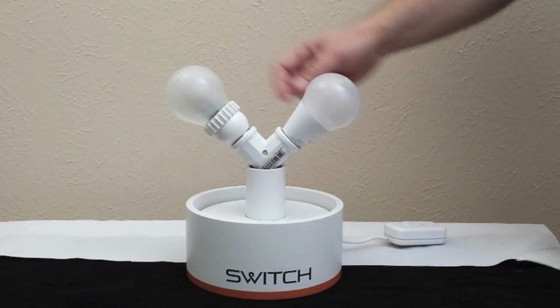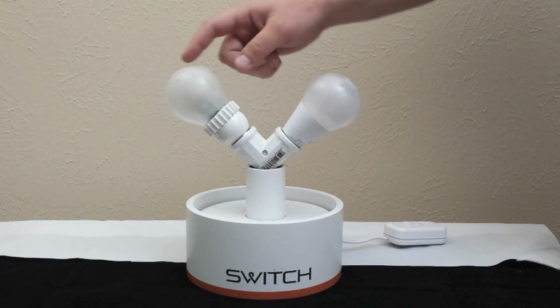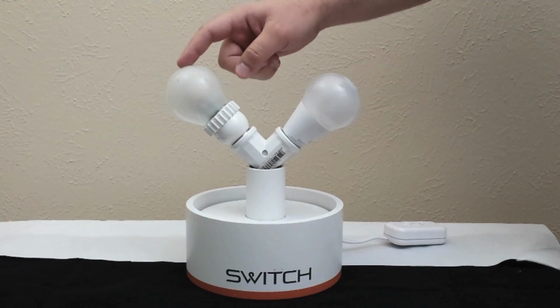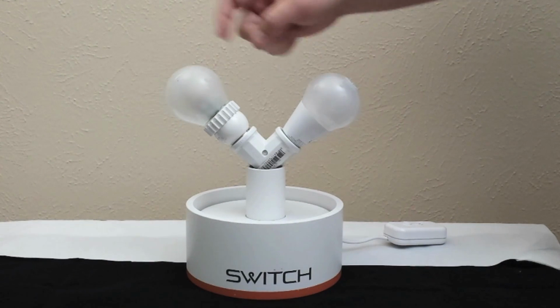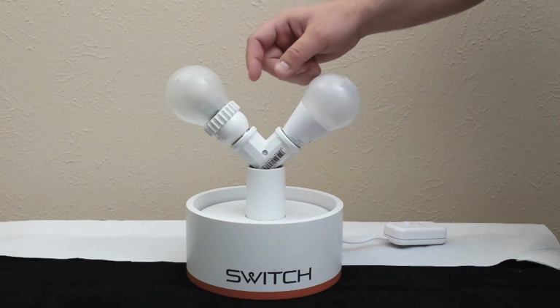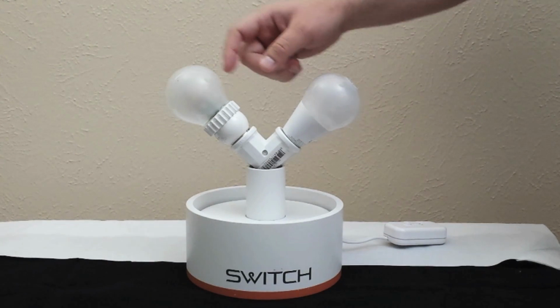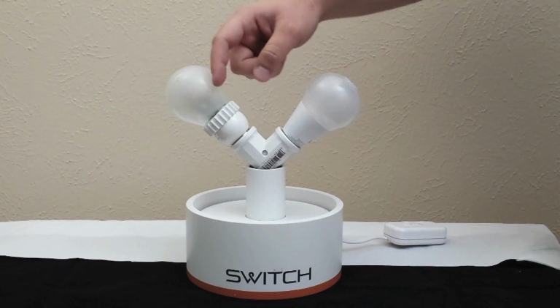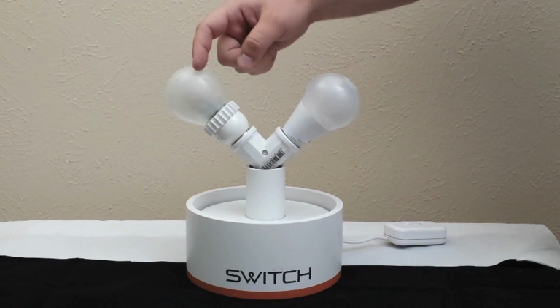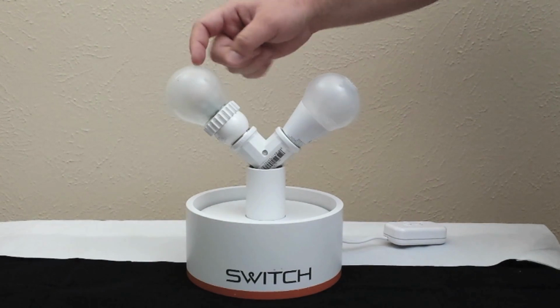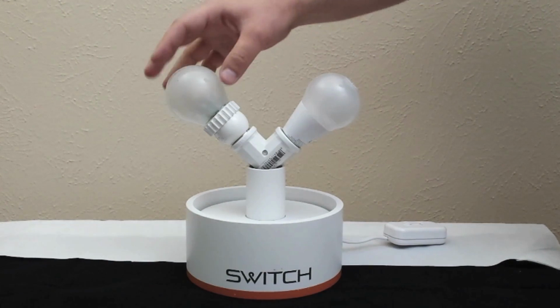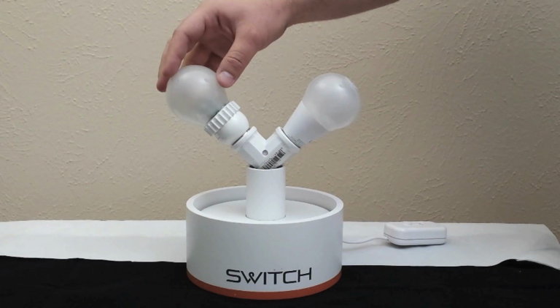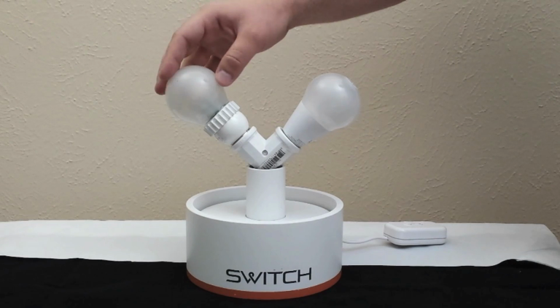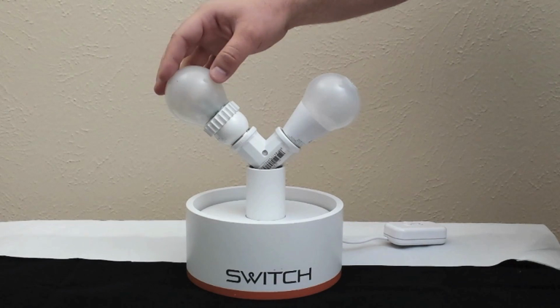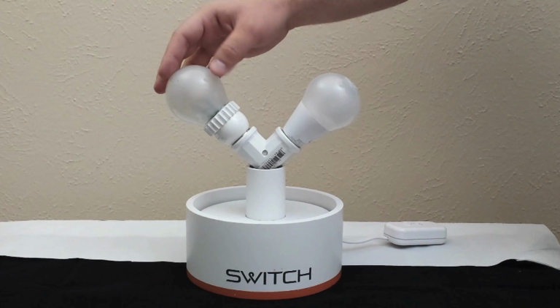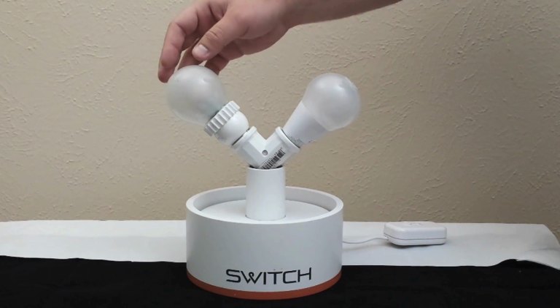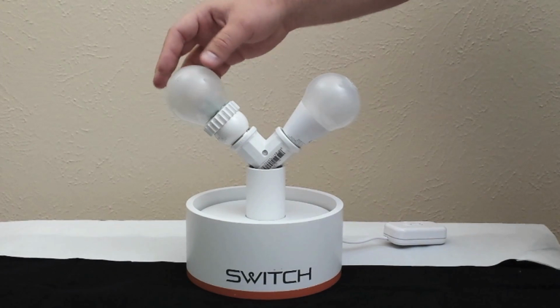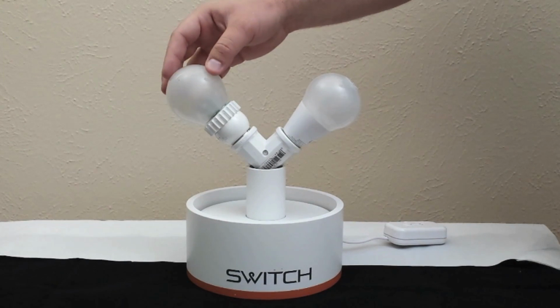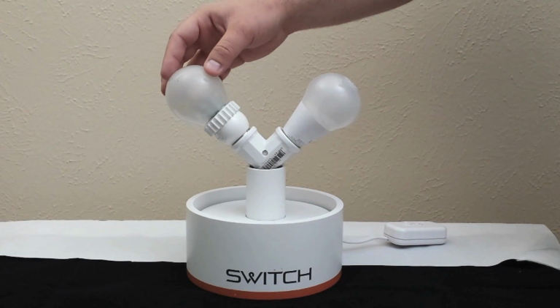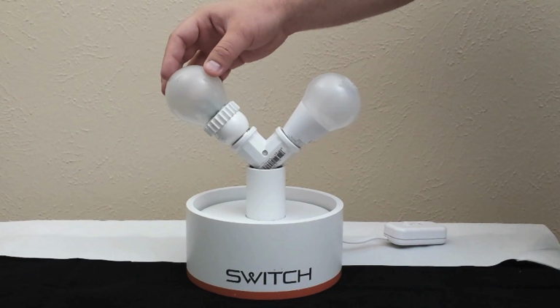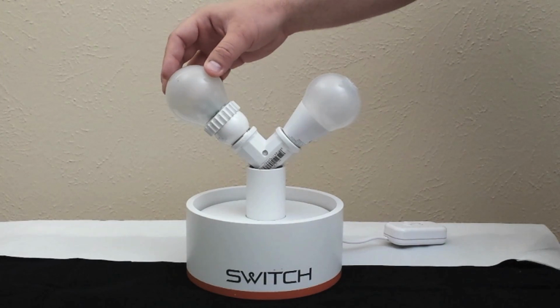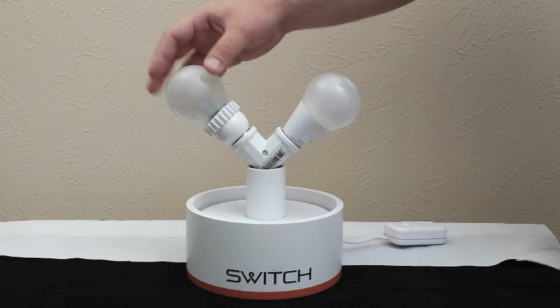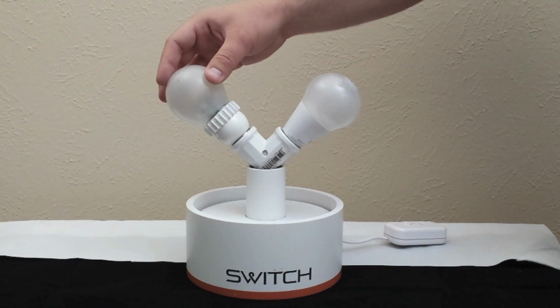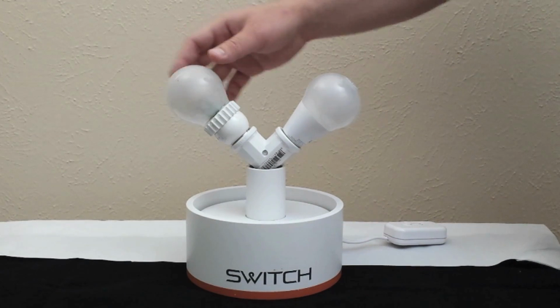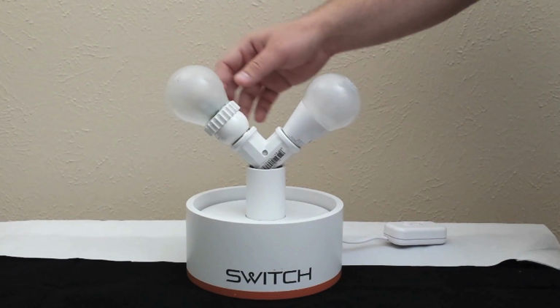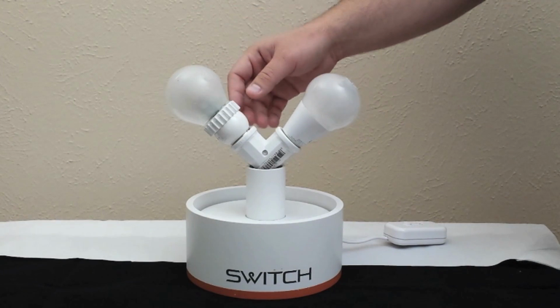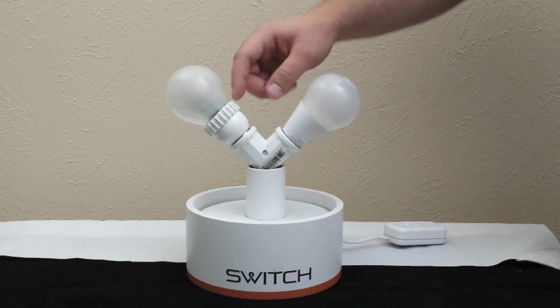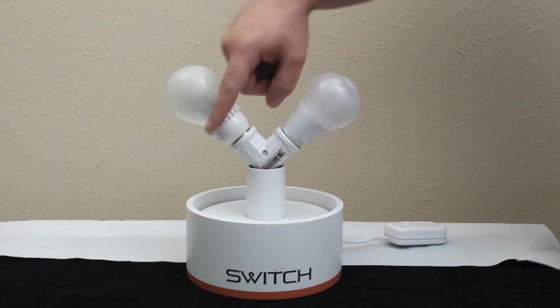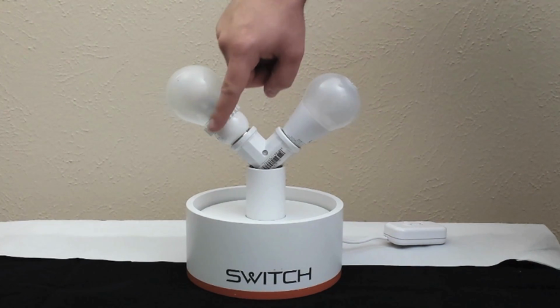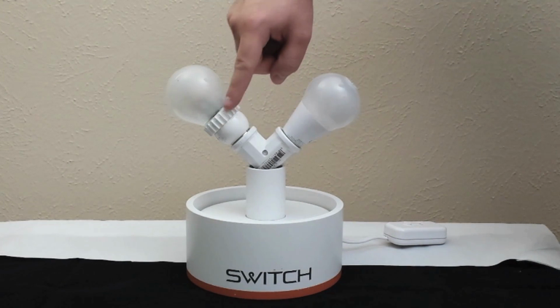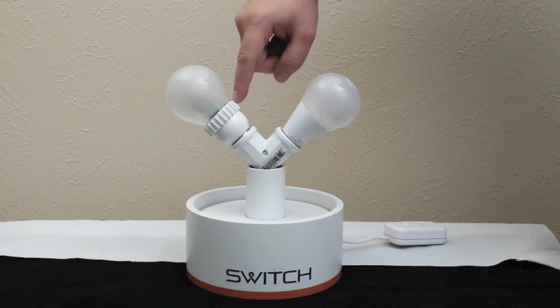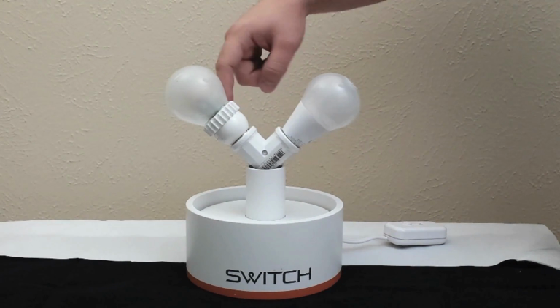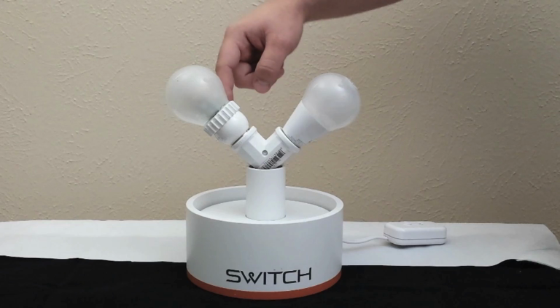The Cree bulb on the other hand has a glass lens that's coated in silicone to prevent it from cracking or shattering, and it has a heat sink band around the center.